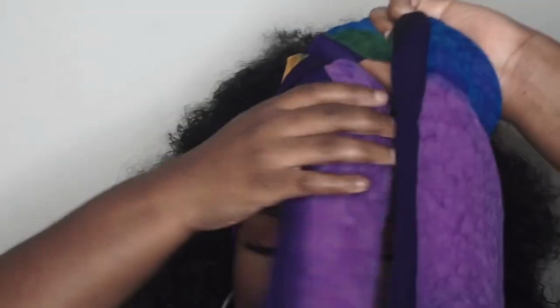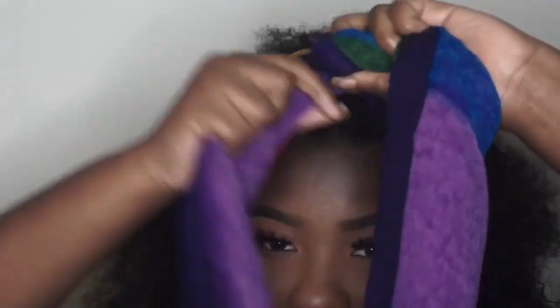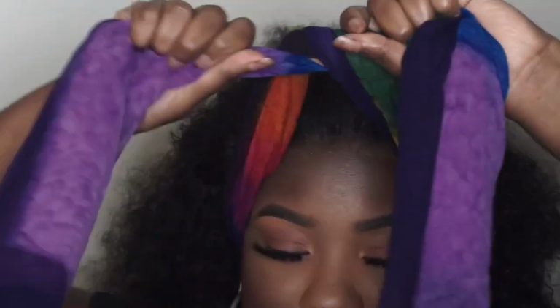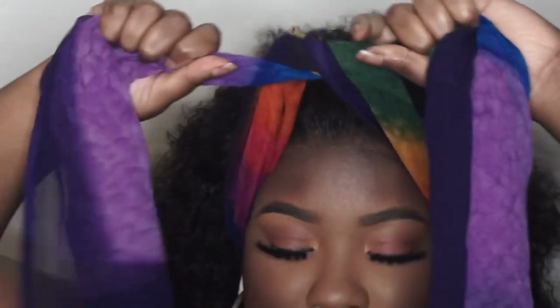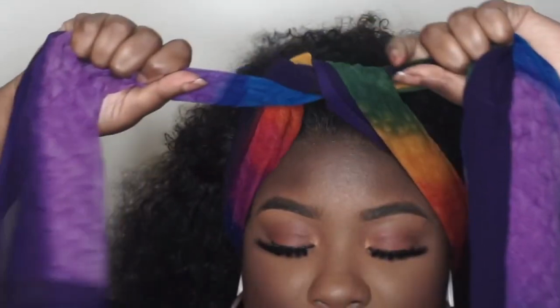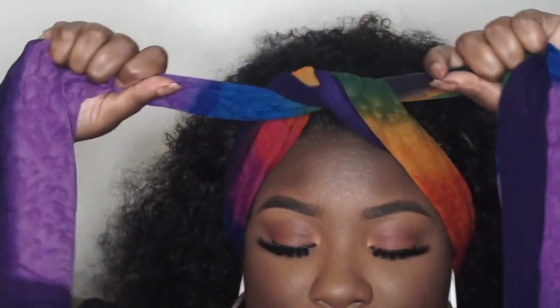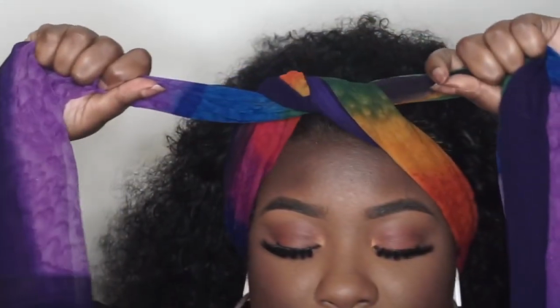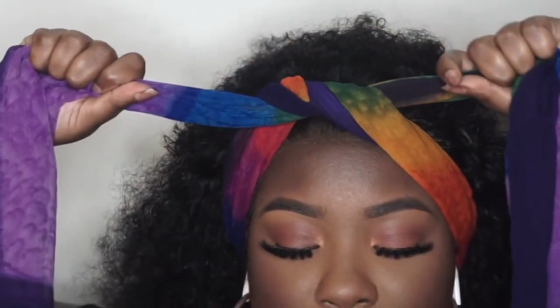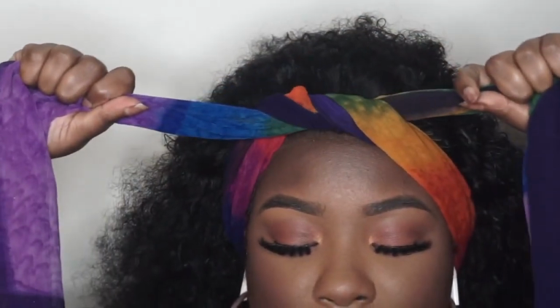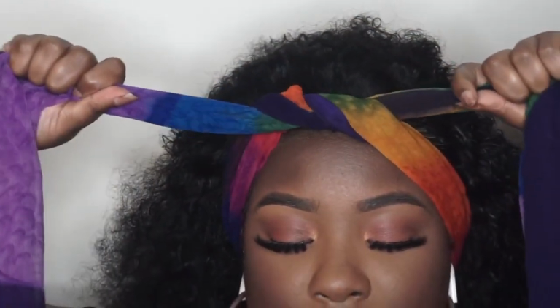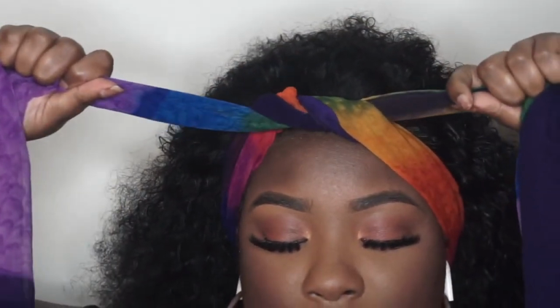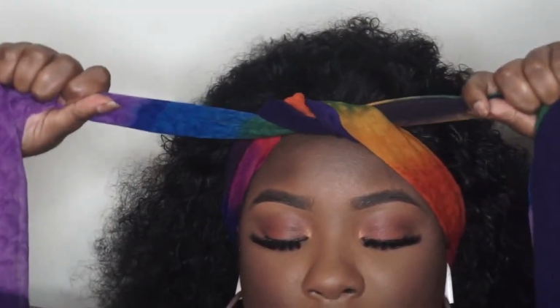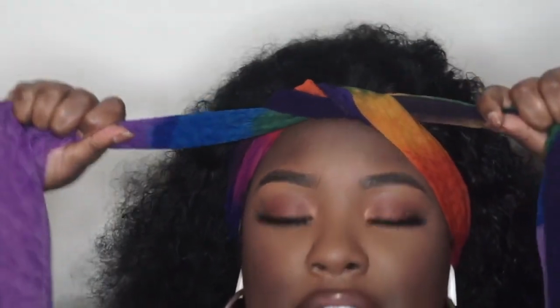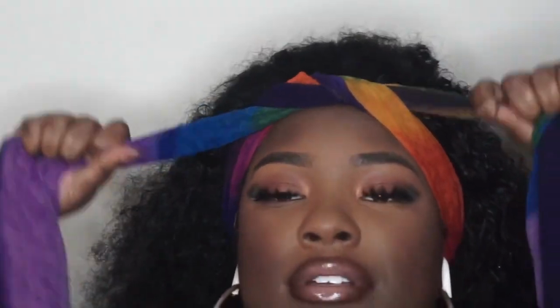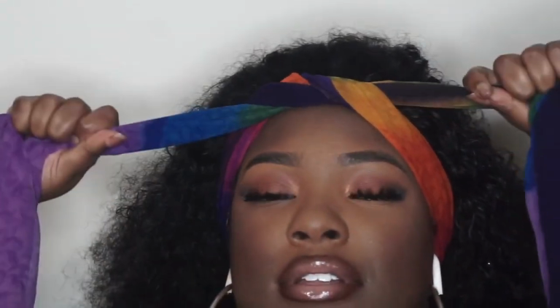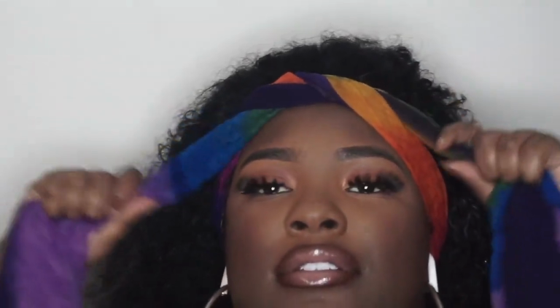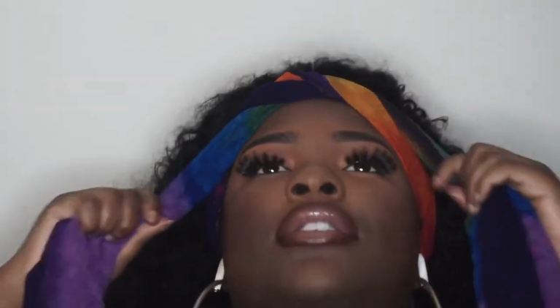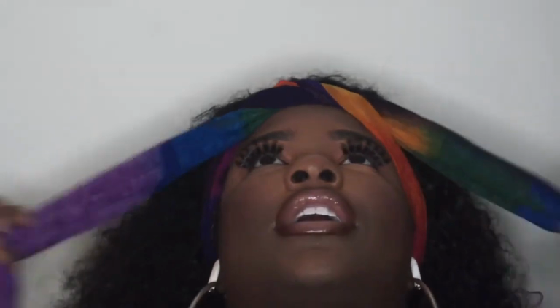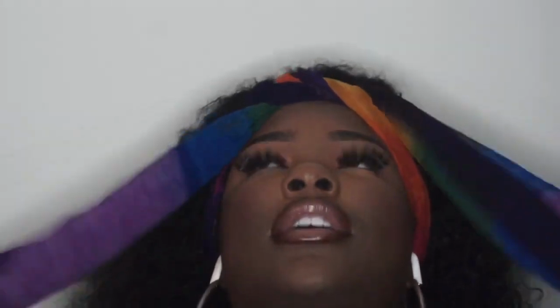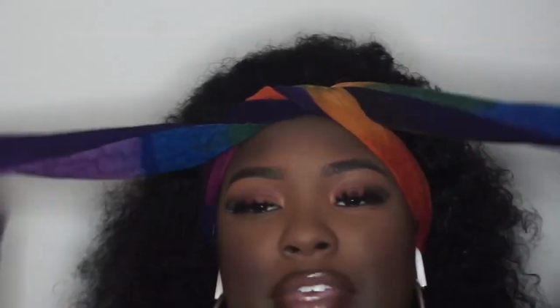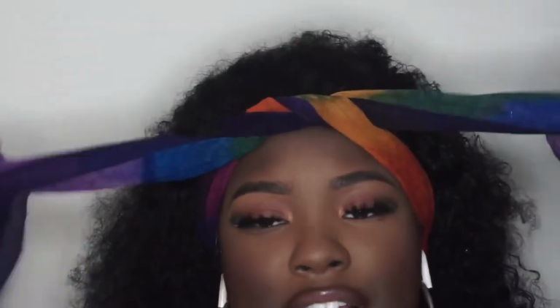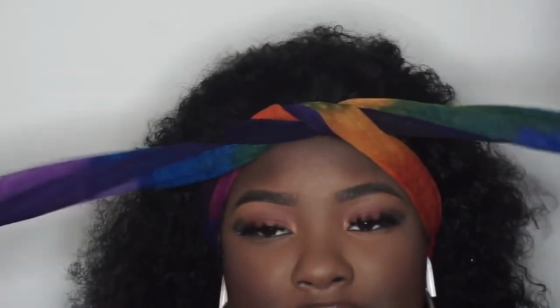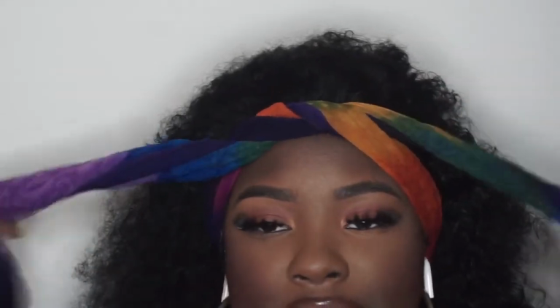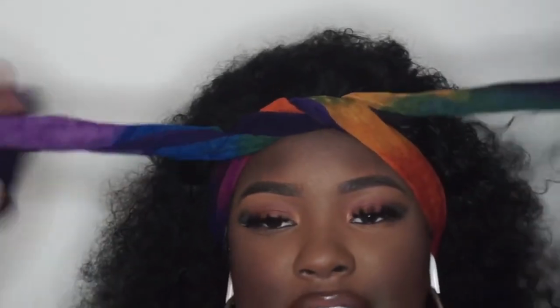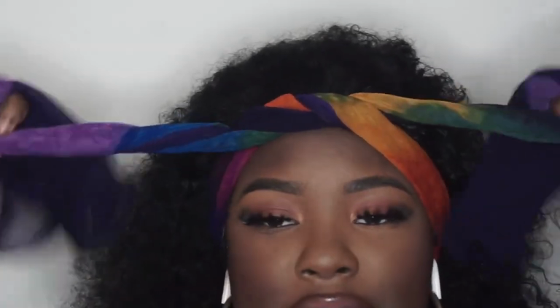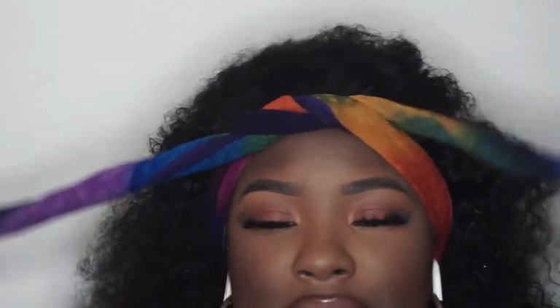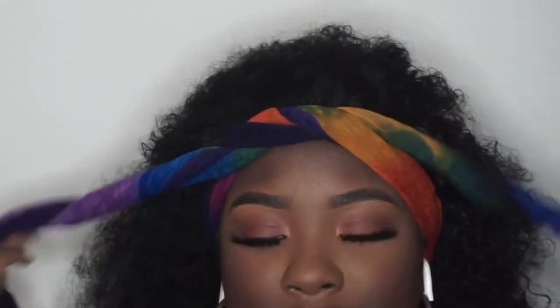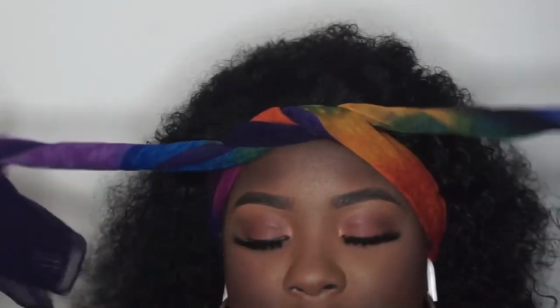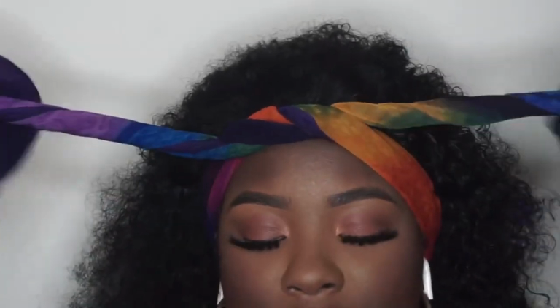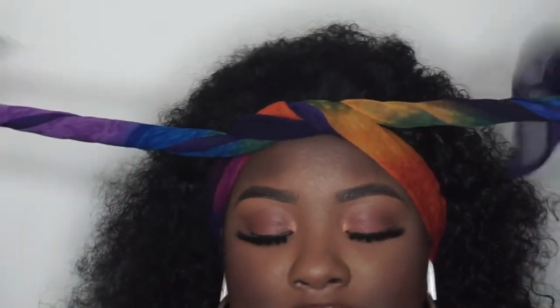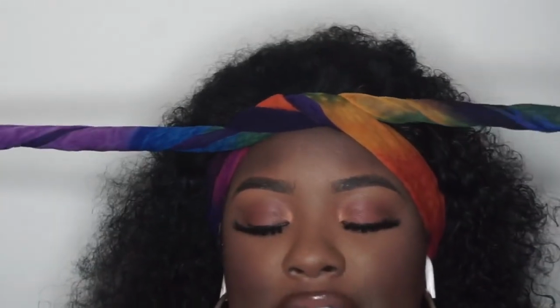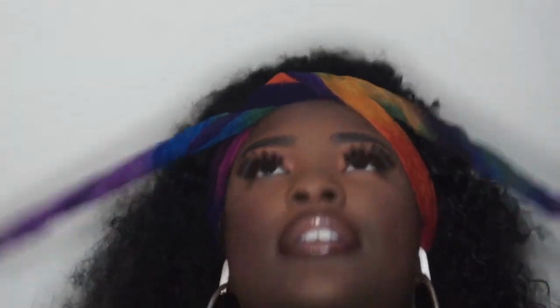After I'm done with the hairspray, I go ahead and tie it down with a scarf and leave that for a little bit to let it melt into my skin. It definitely helps.